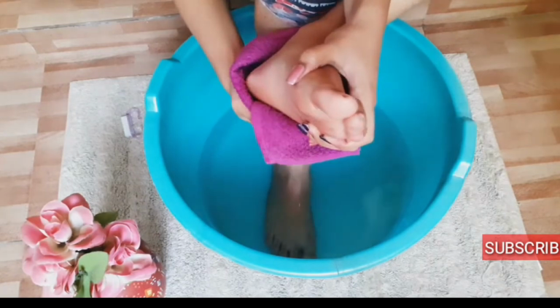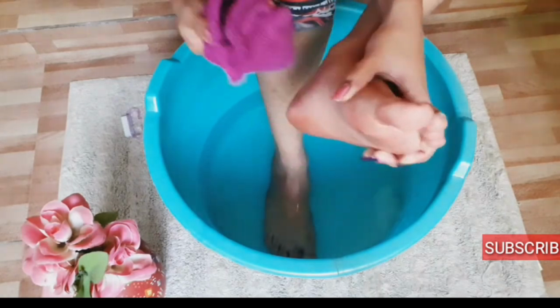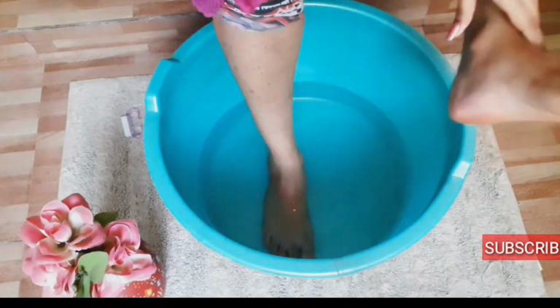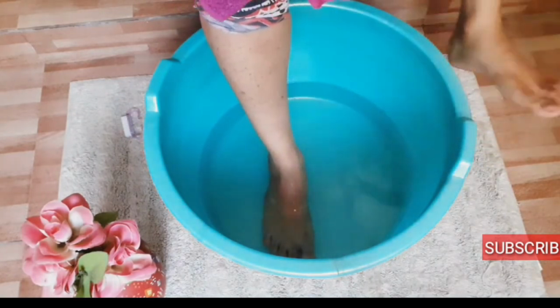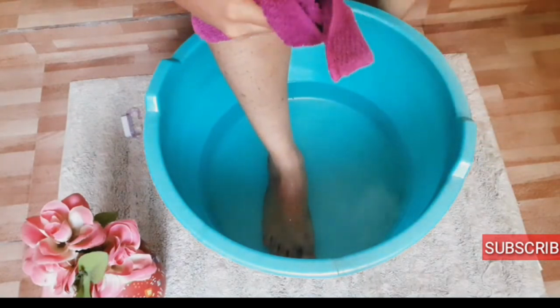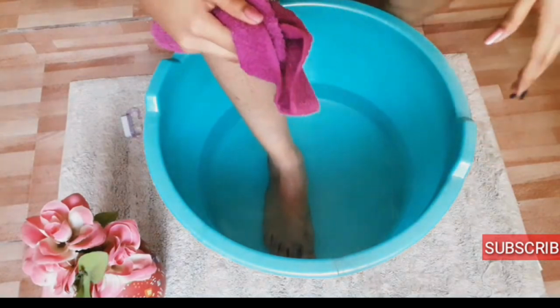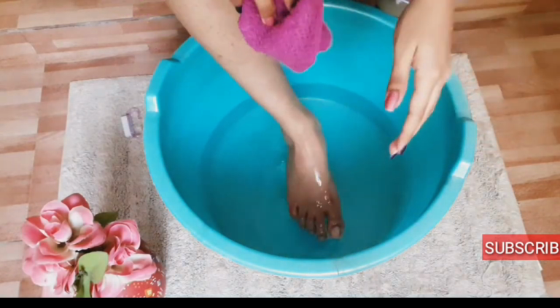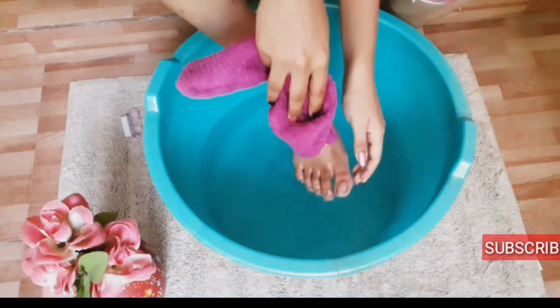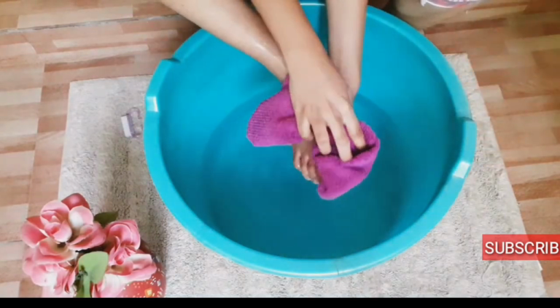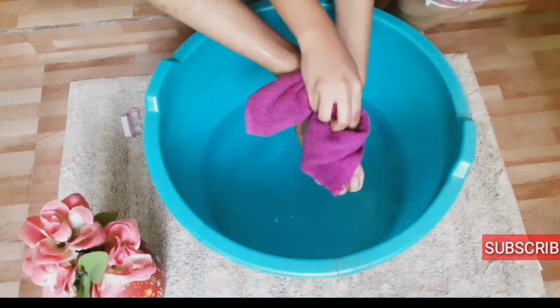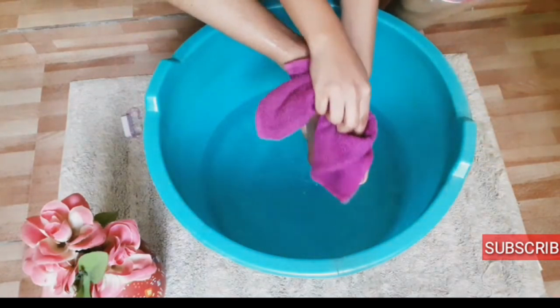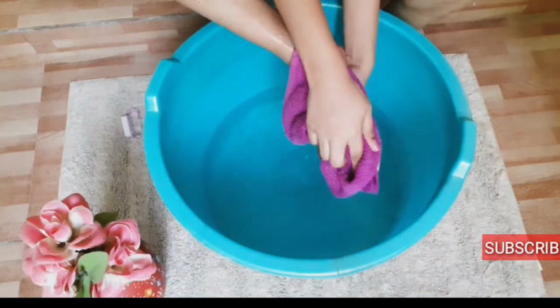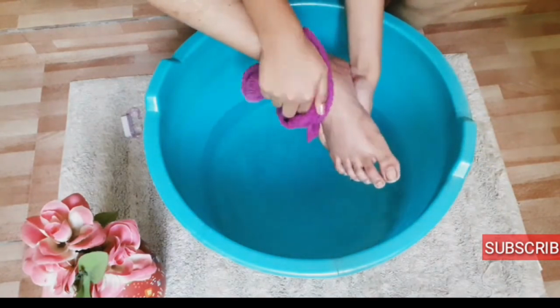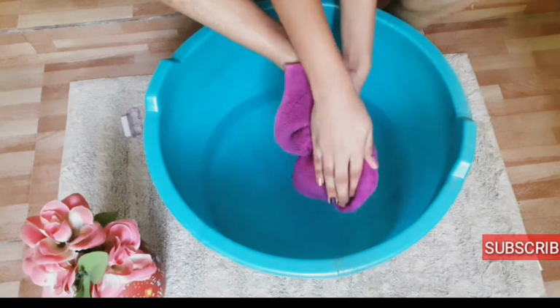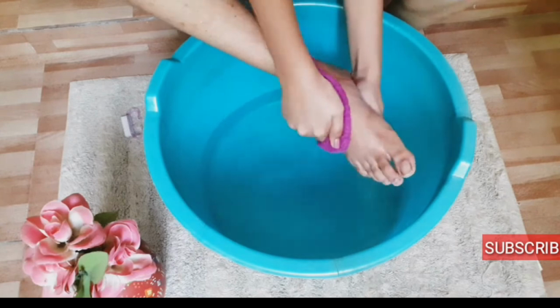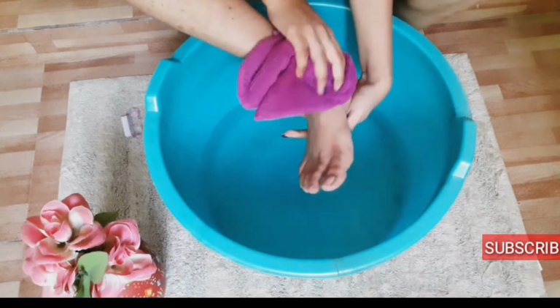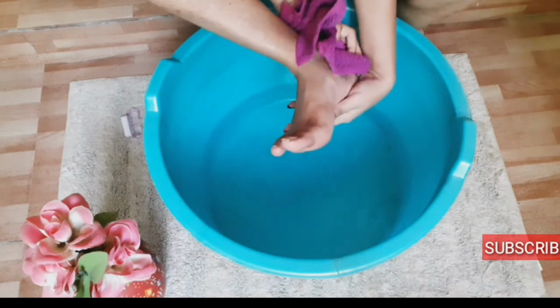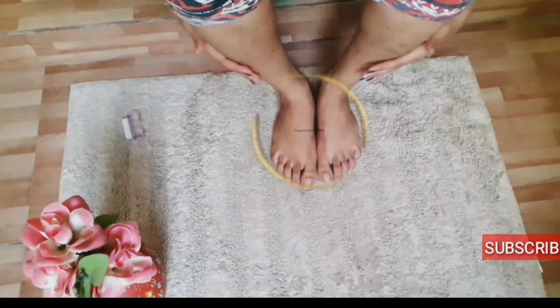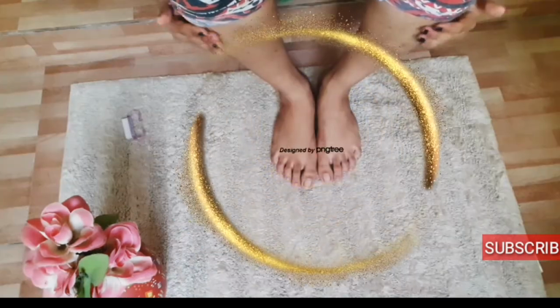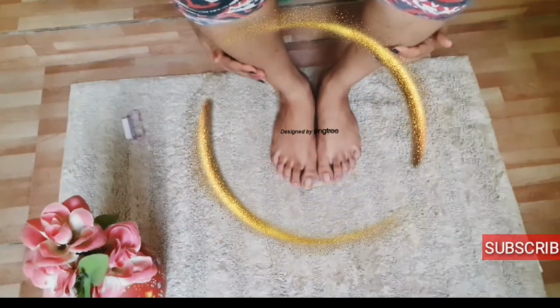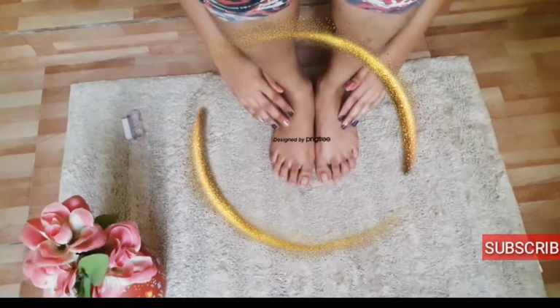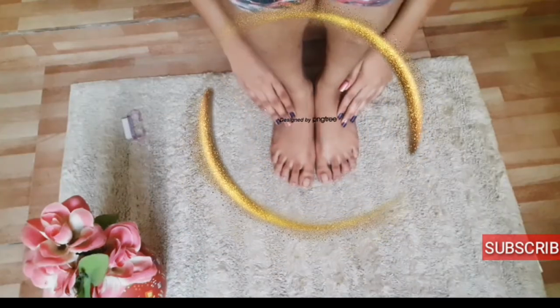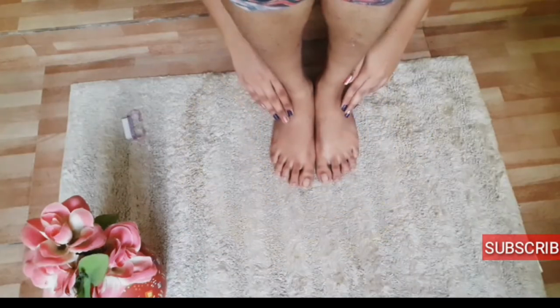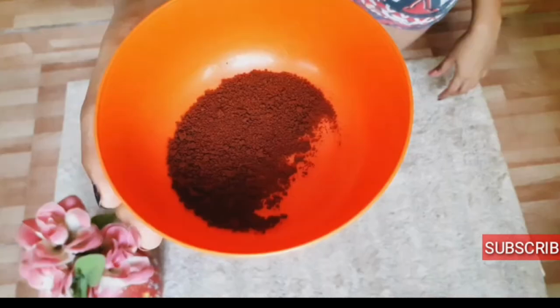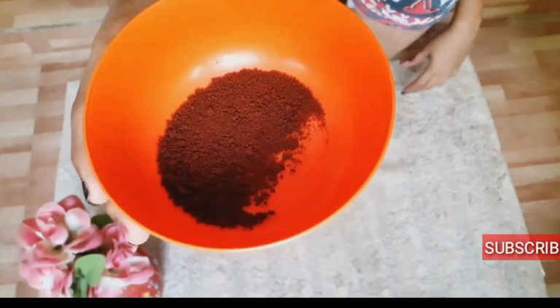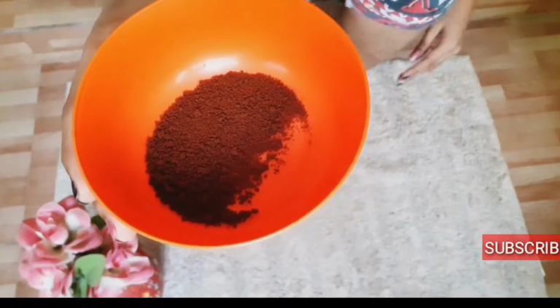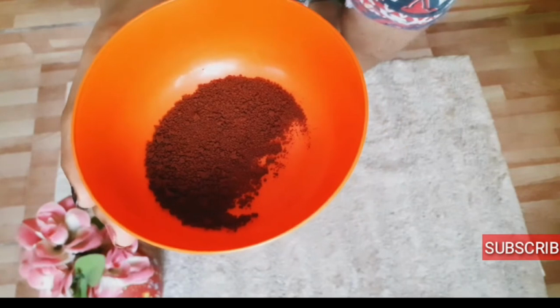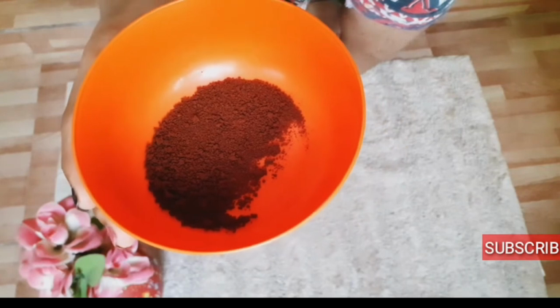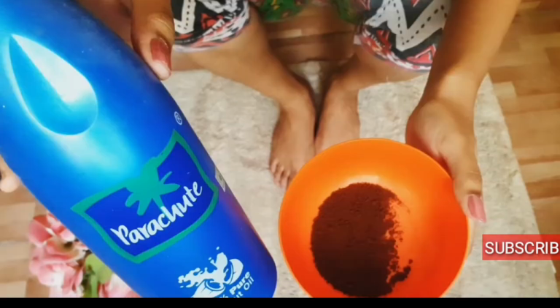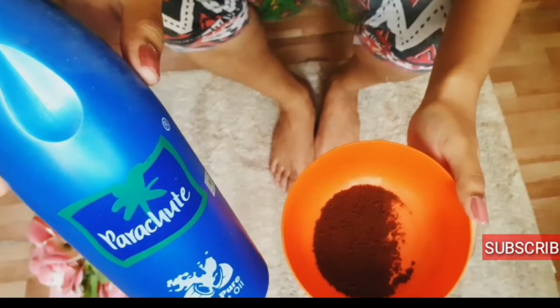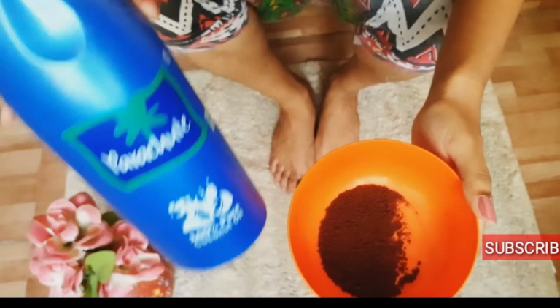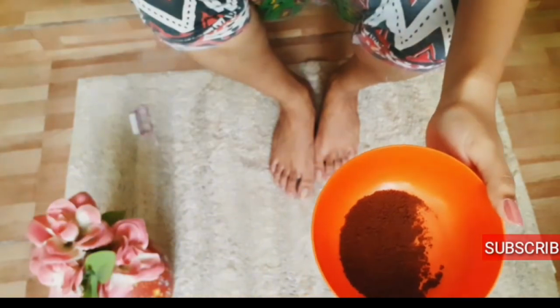Now after a couple of minutes I am just taking out my feet from that and I am going to start my scrubbing. I am going to use the coffee powder.